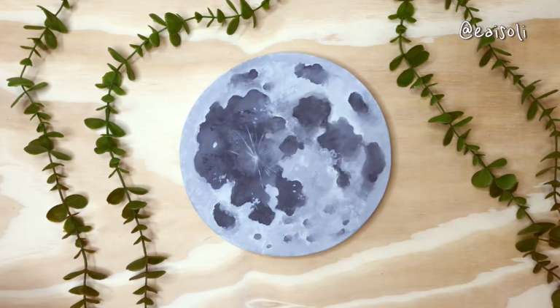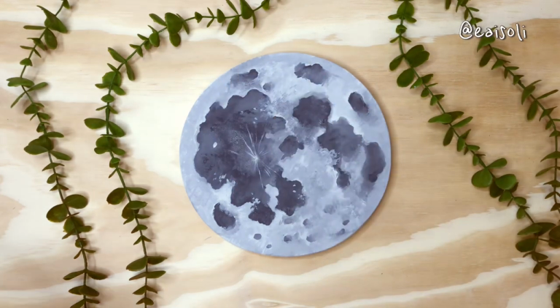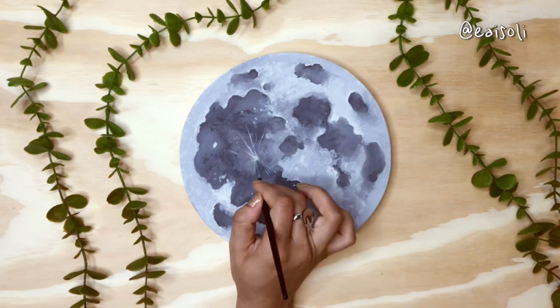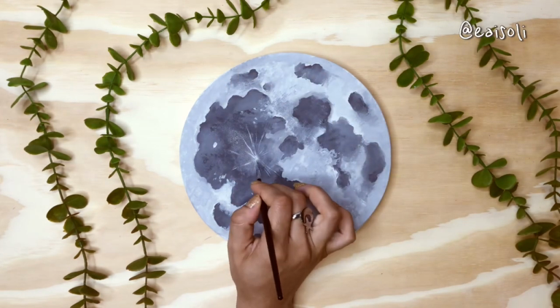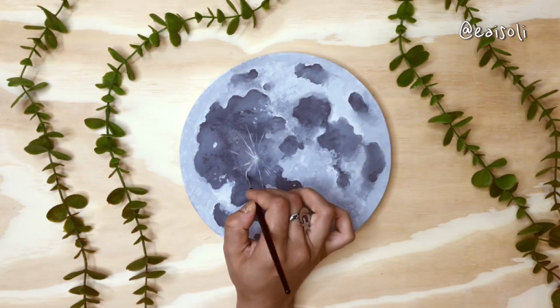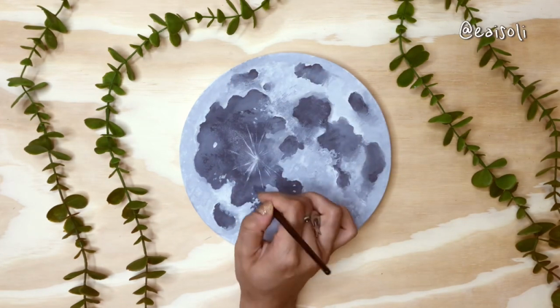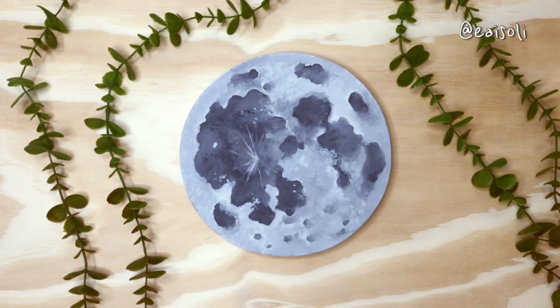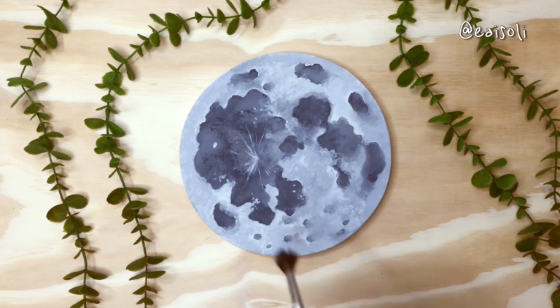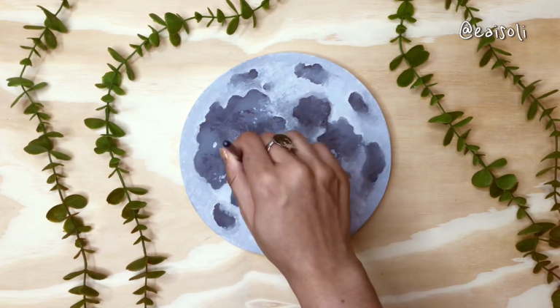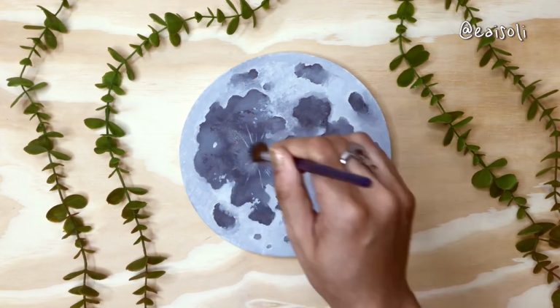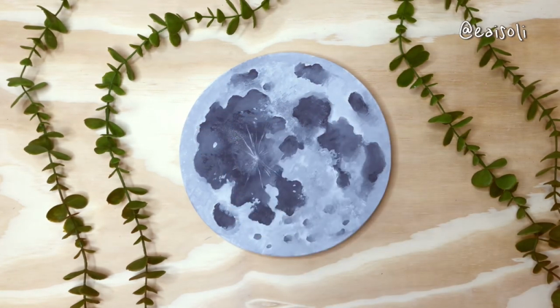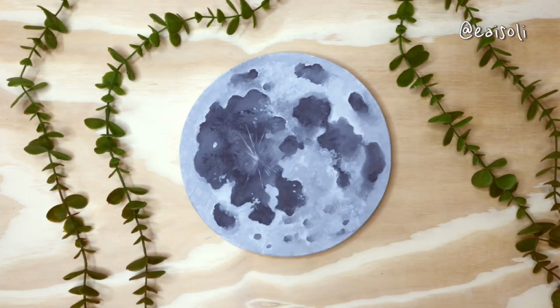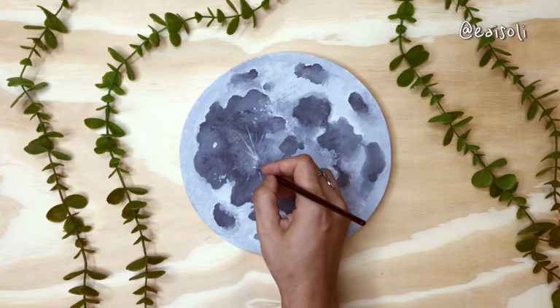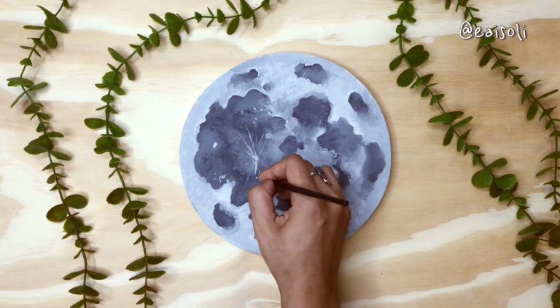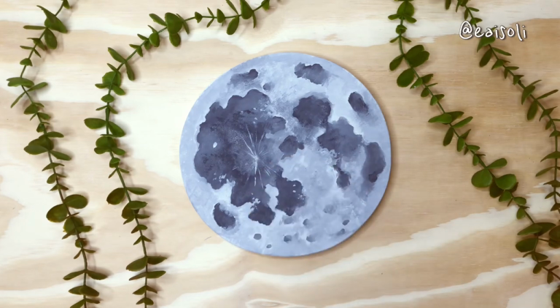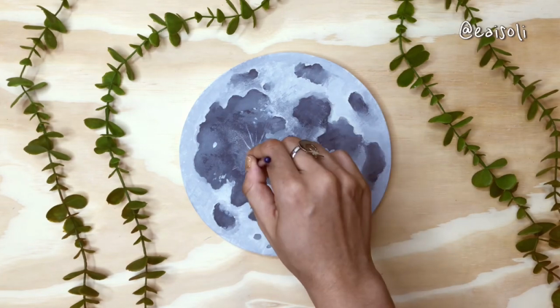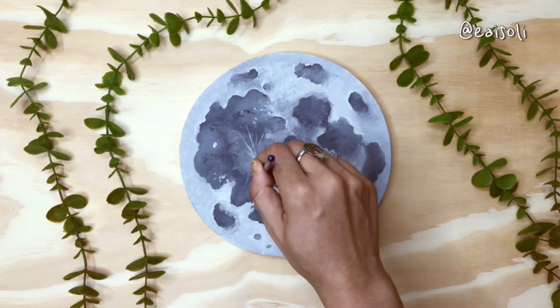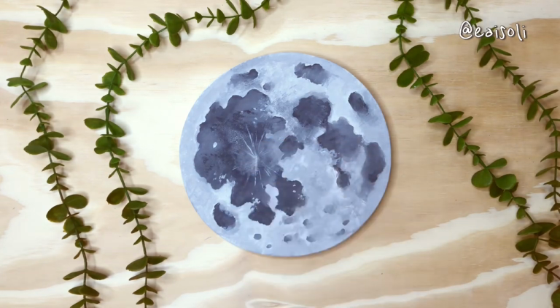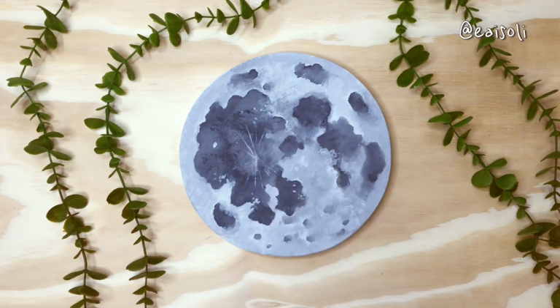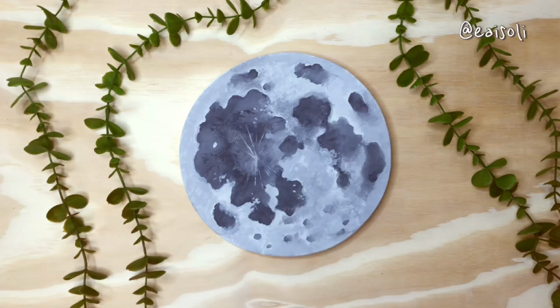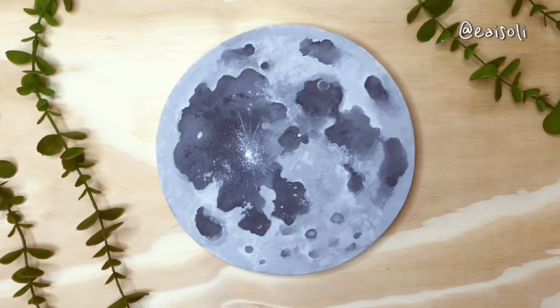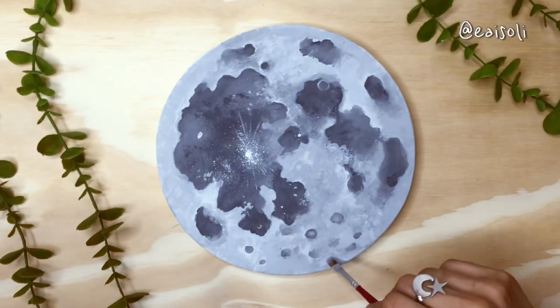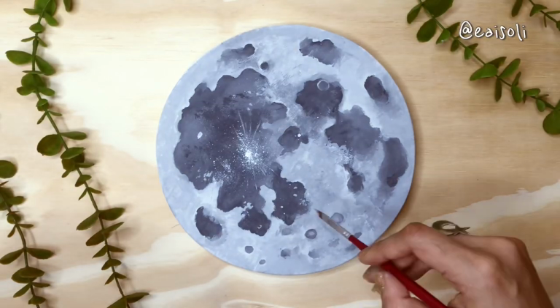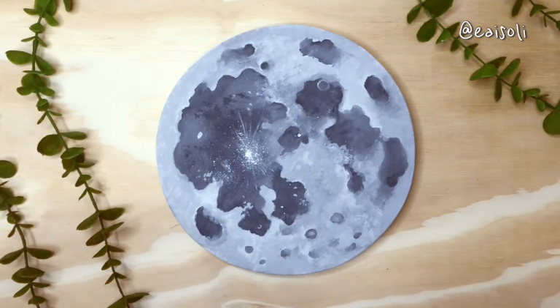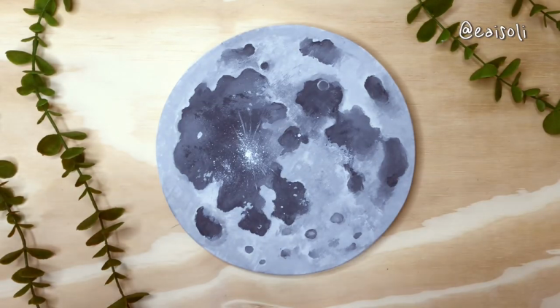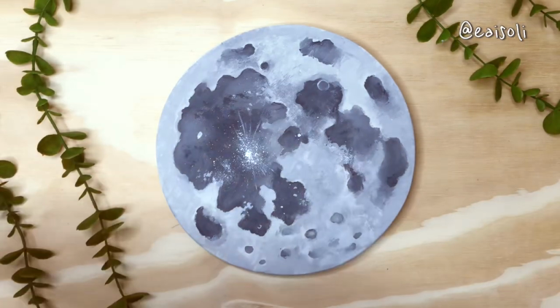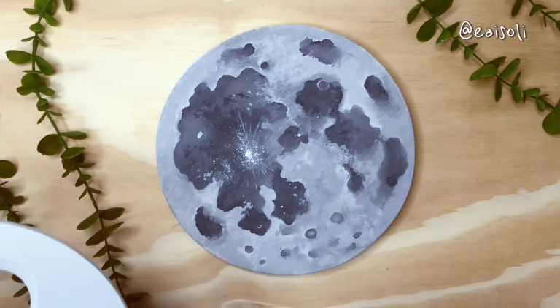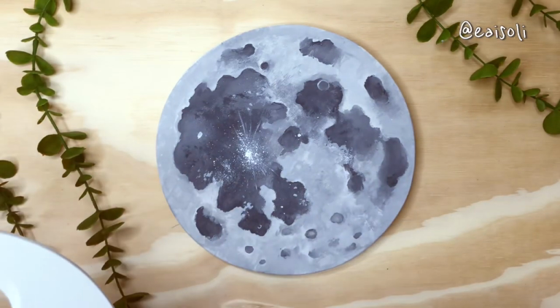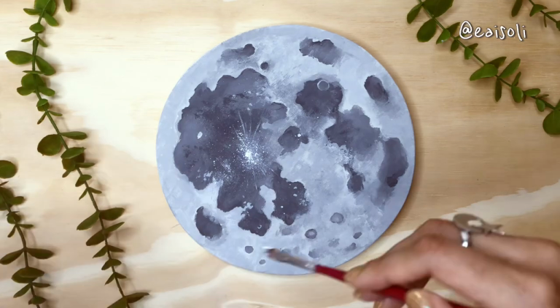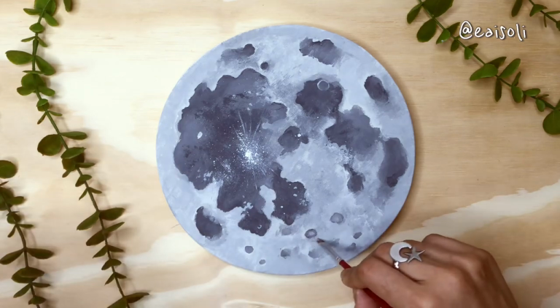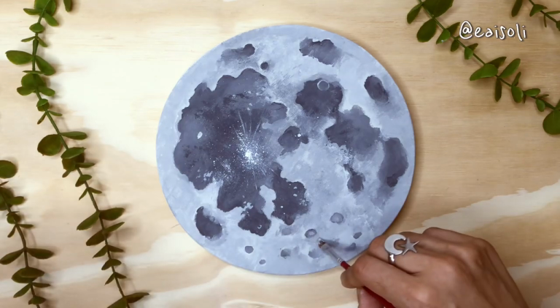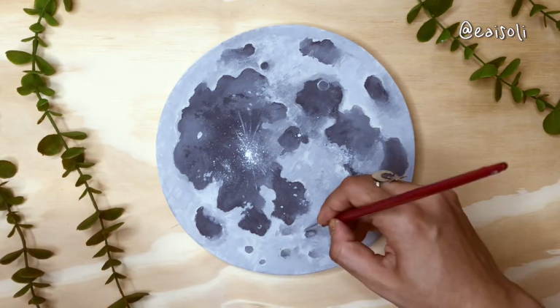This paint, for example — I think it didn't even cost one dollar — and with only the primary colors you can make amazing color palettes.